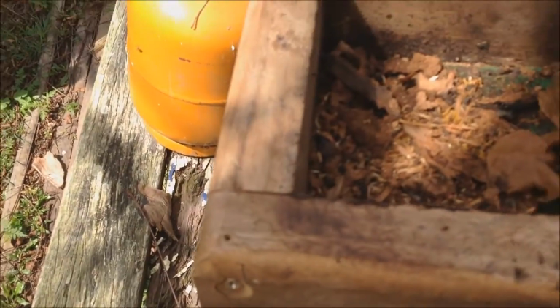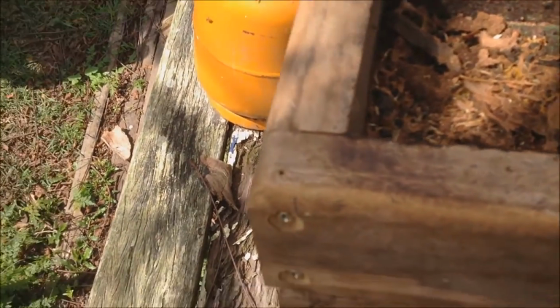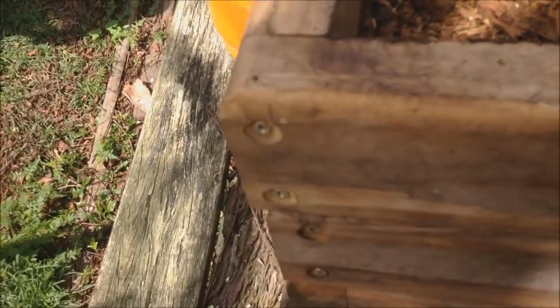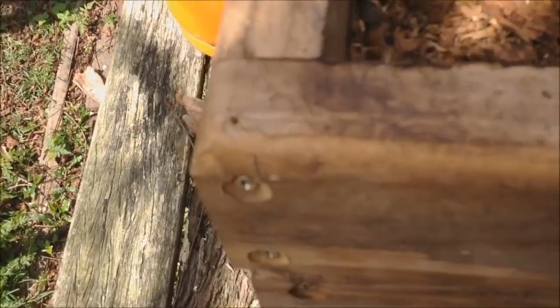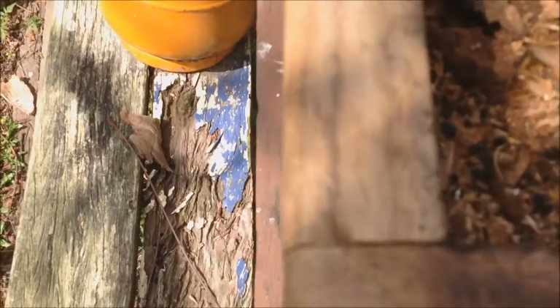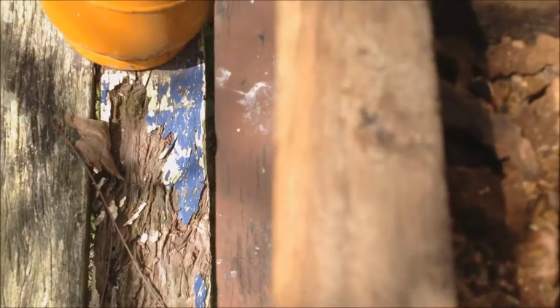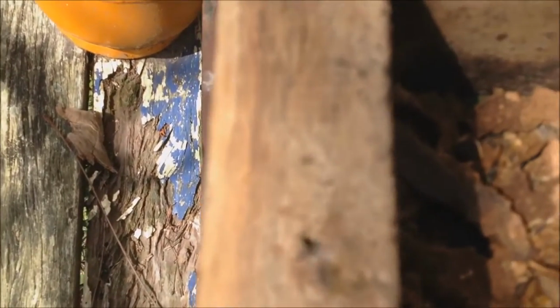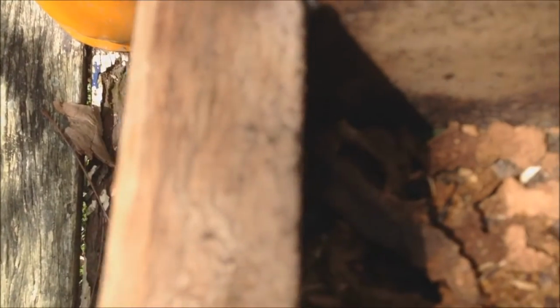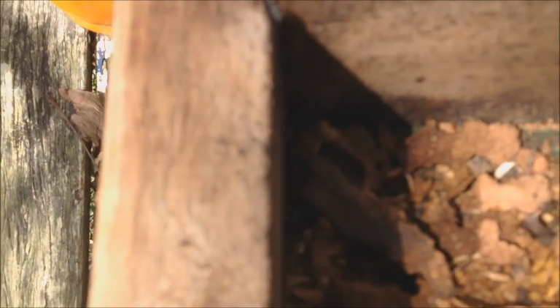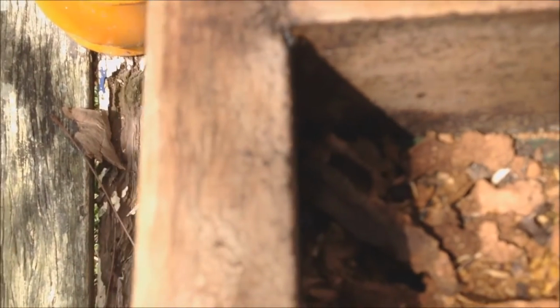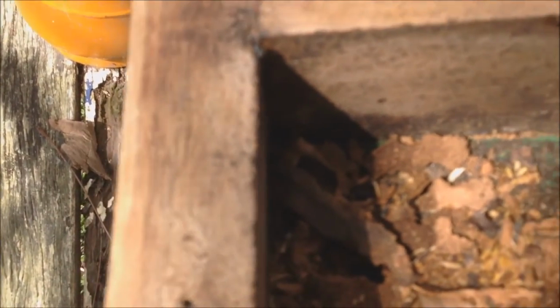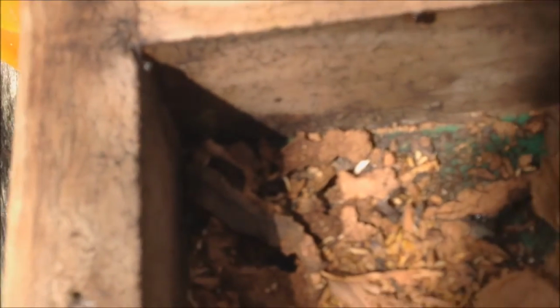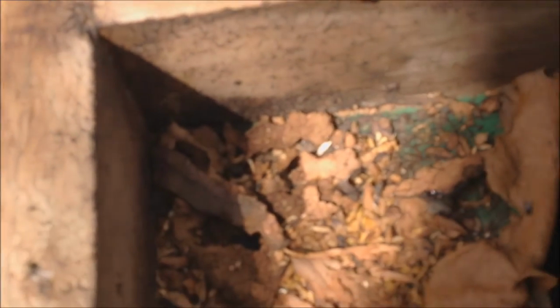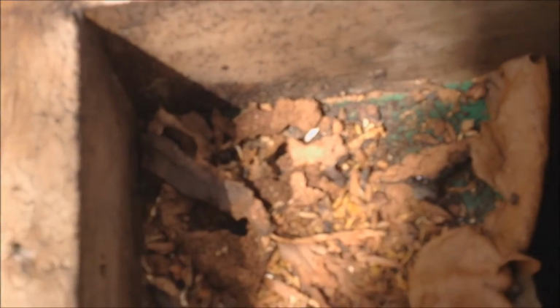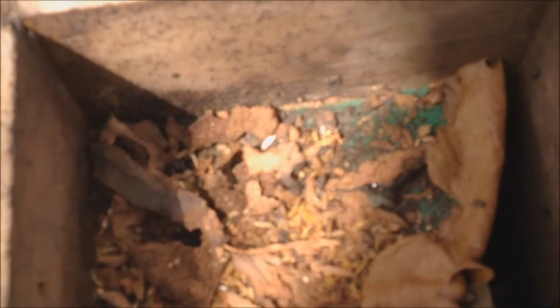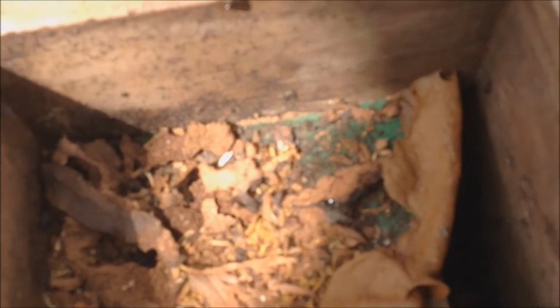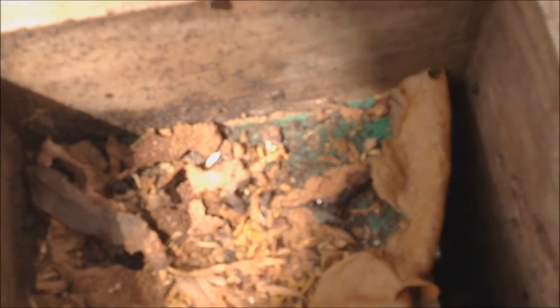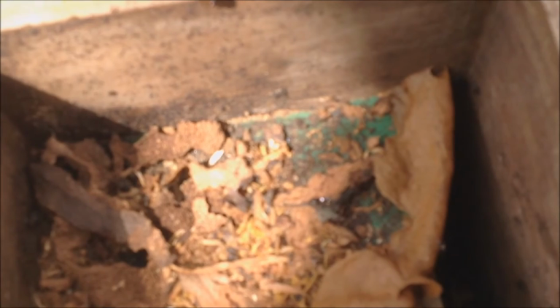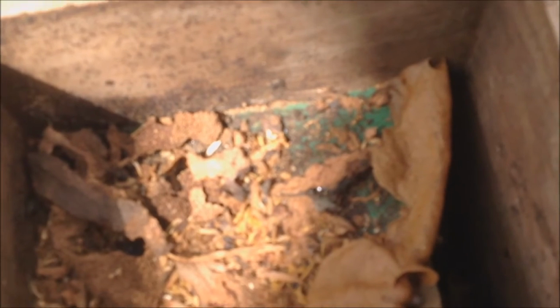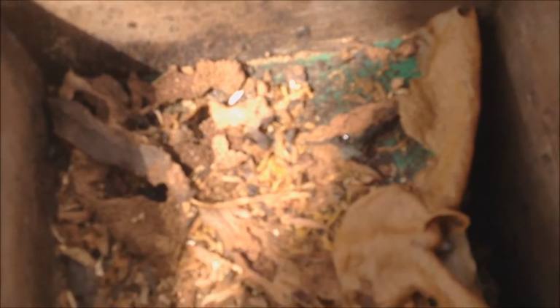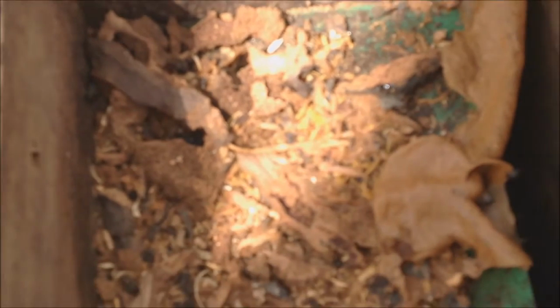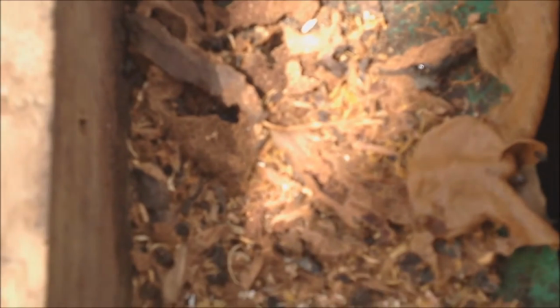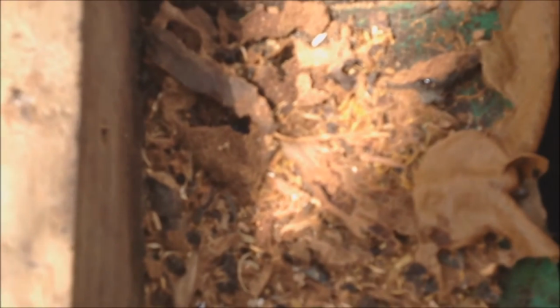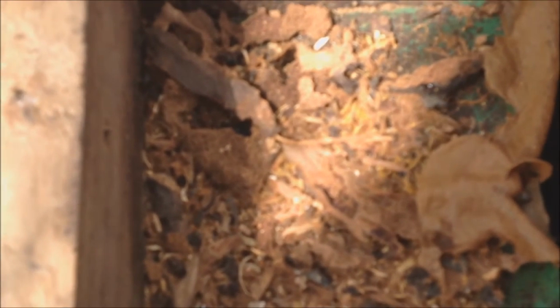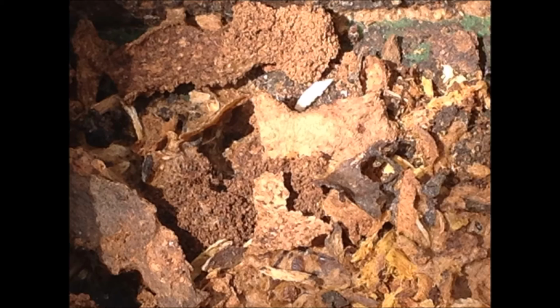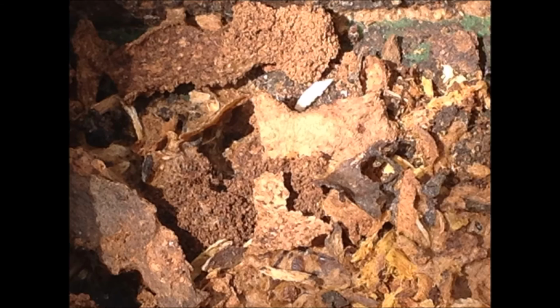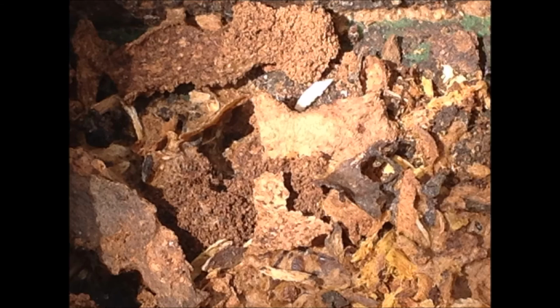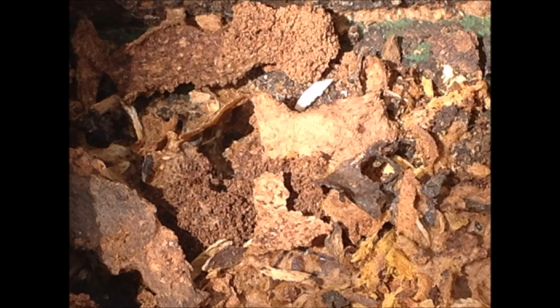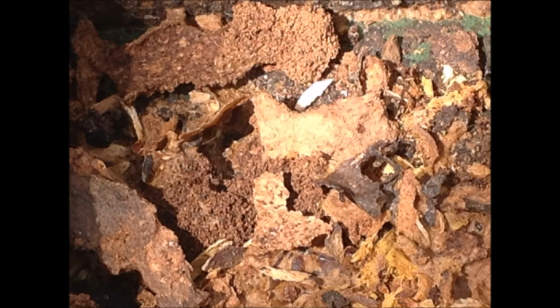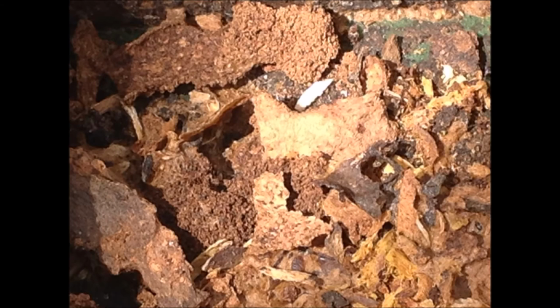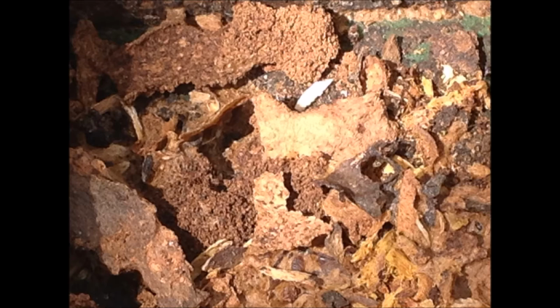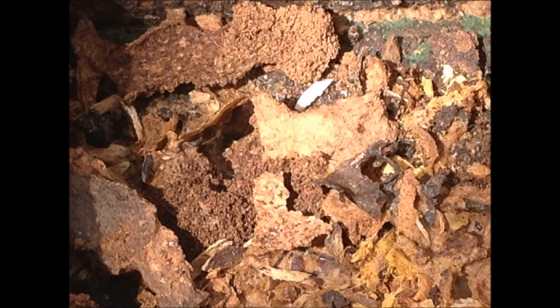This bee box is made from durable Australian hardwood. It's made in three sections so later on, when the nest is mature, it can be split — very similar to honey bee nests.